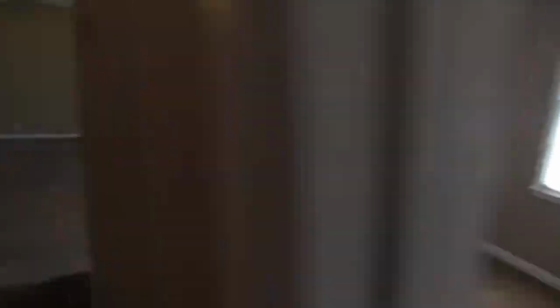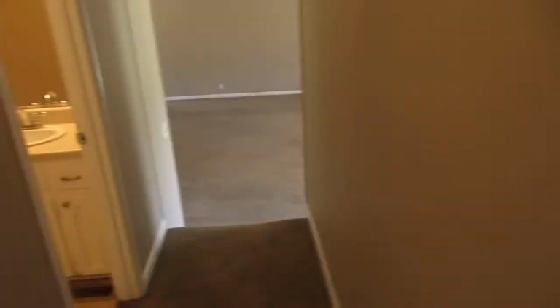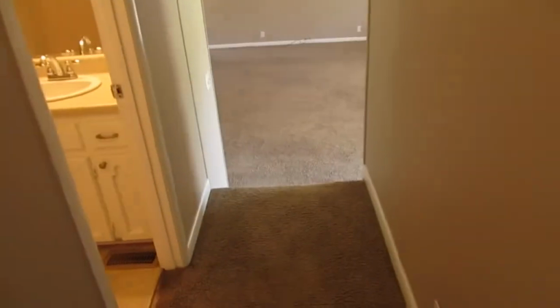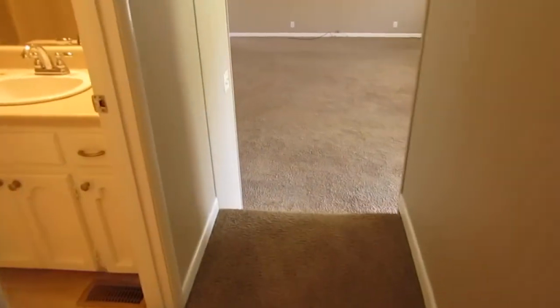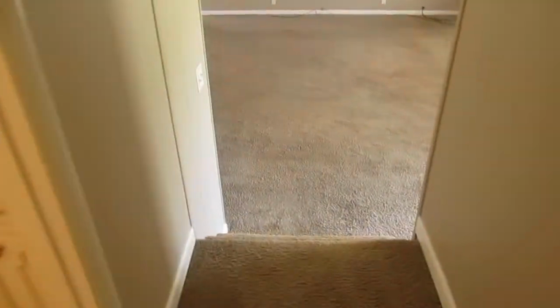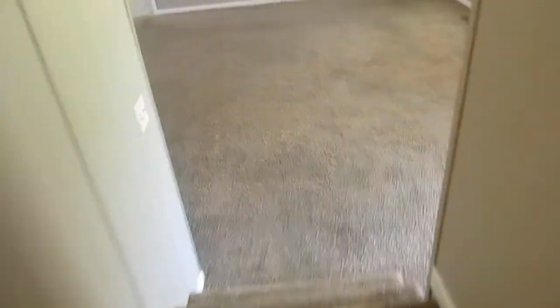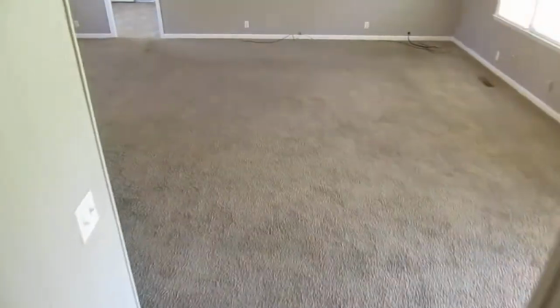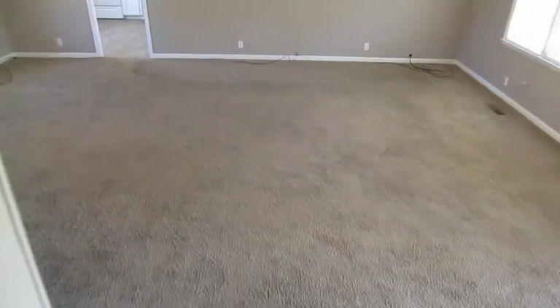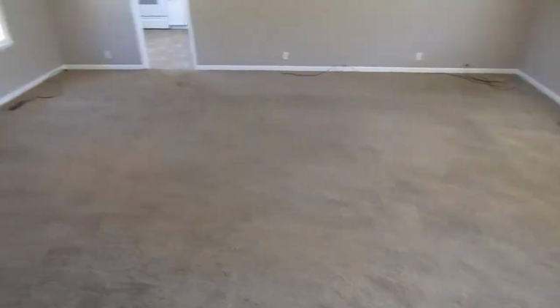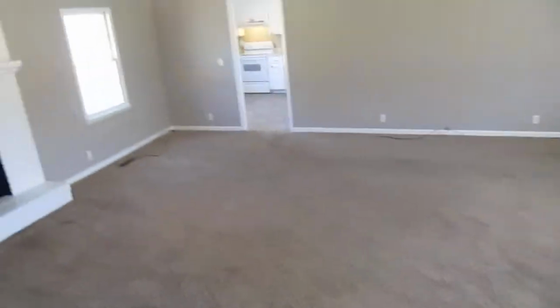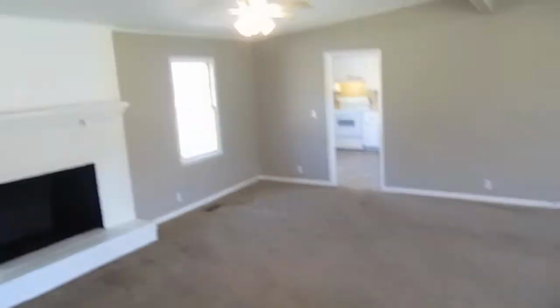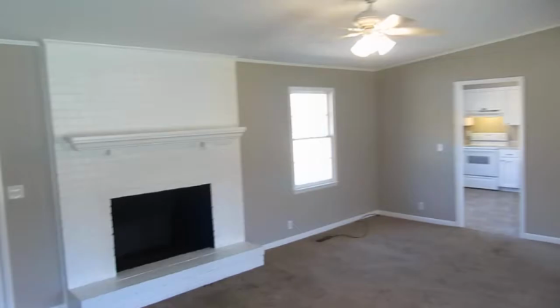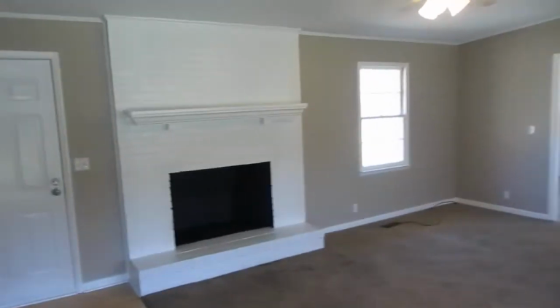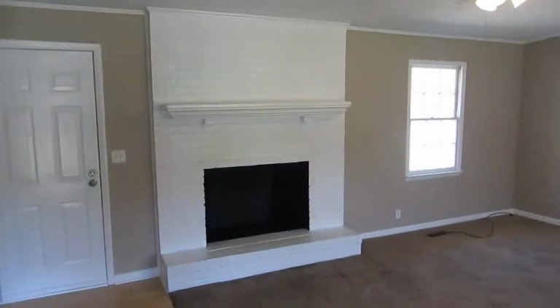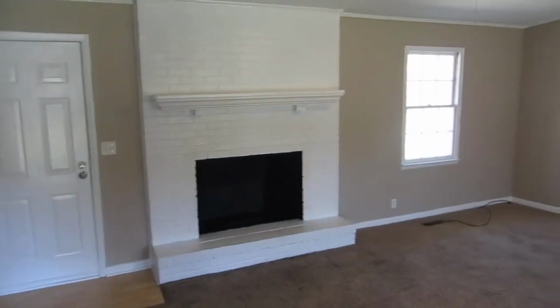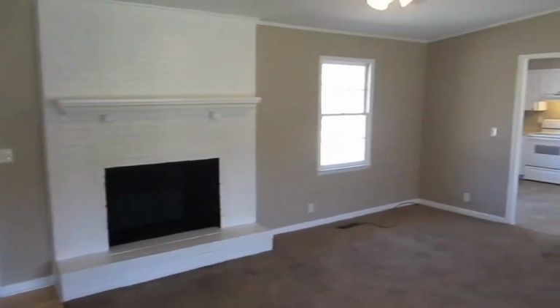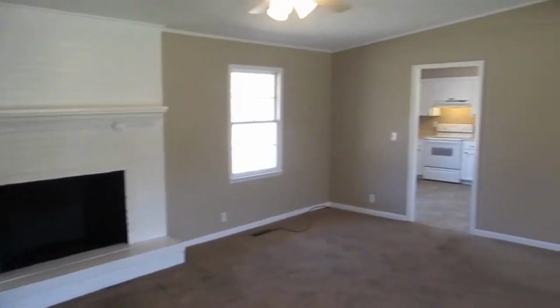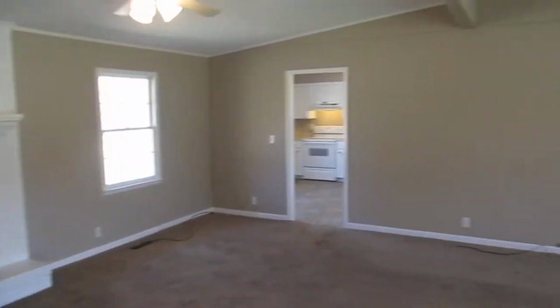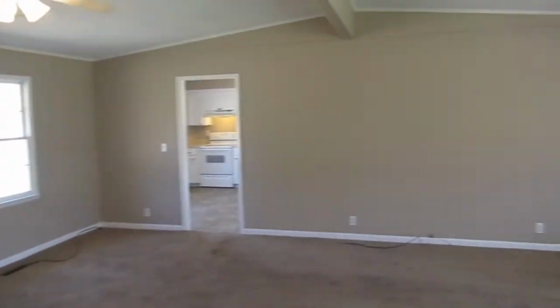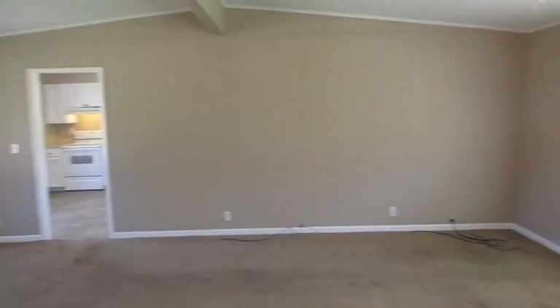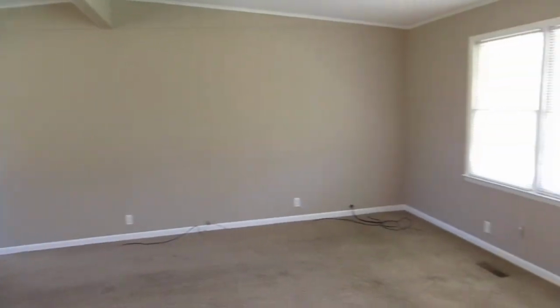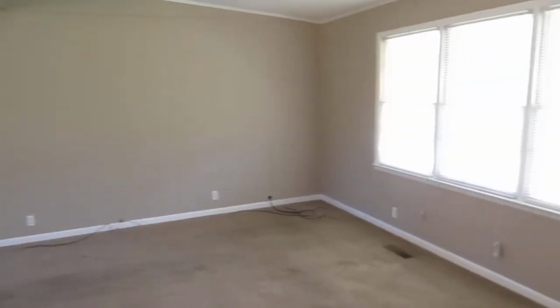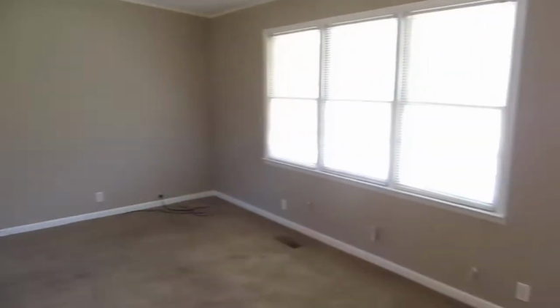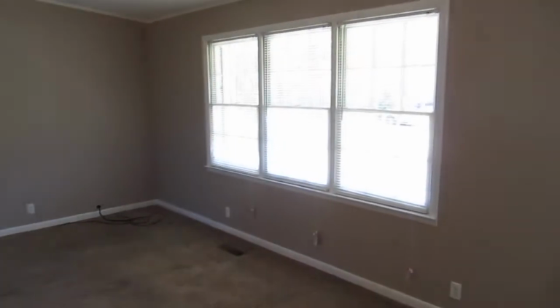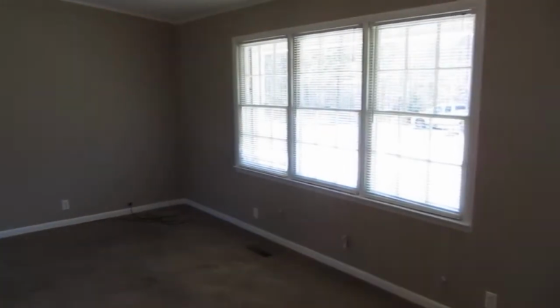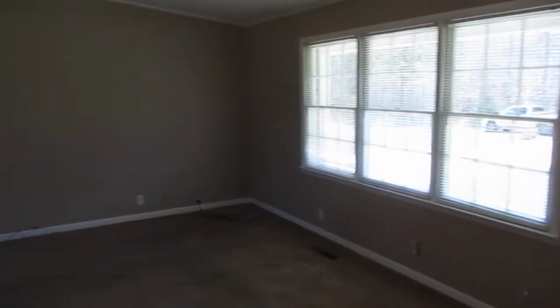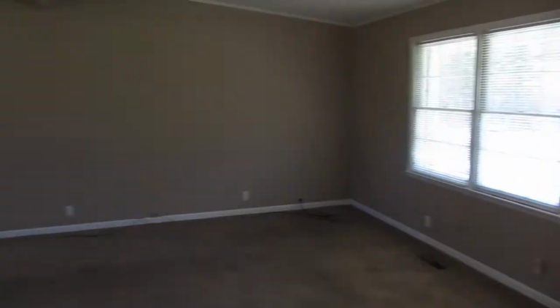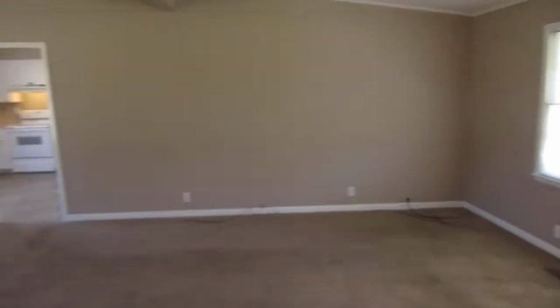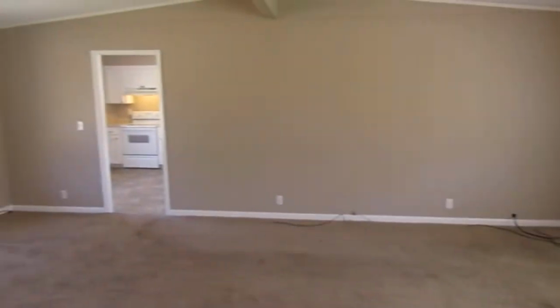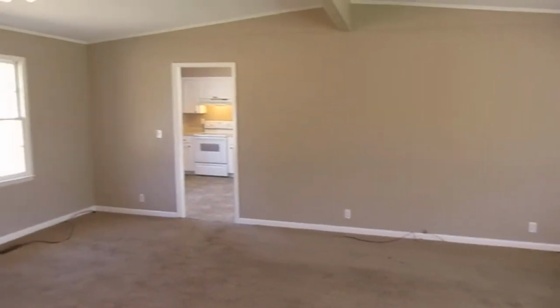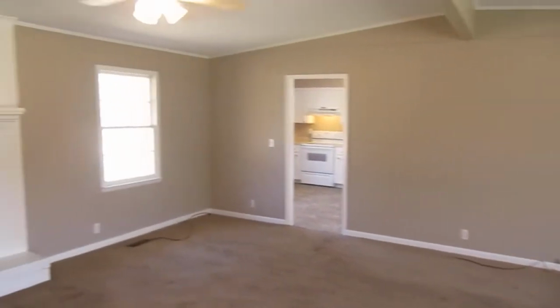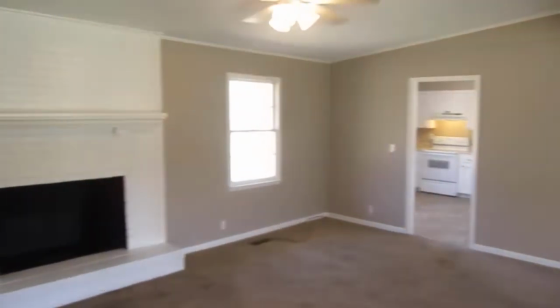This home is at 110 Kelly Lane. If you have any questions, go to the website where you saw this home, or call Gary at 256-453-1112.